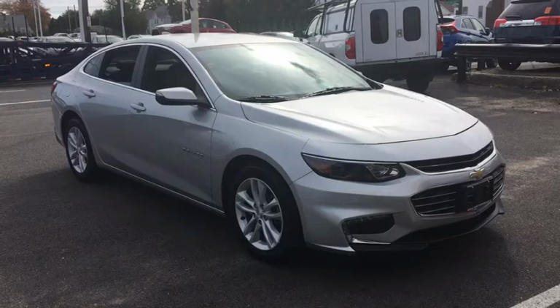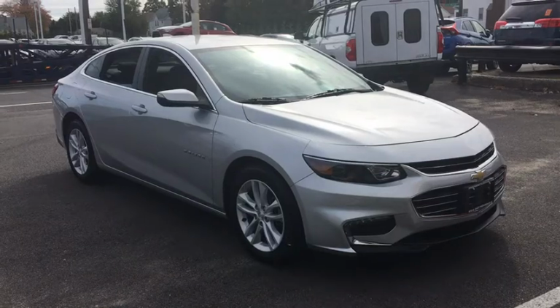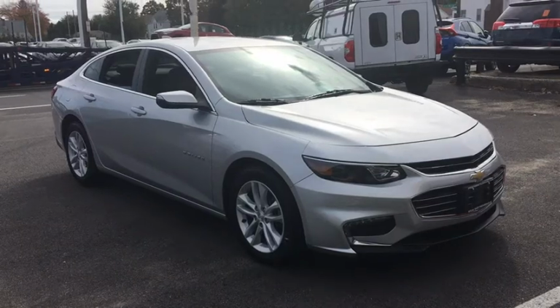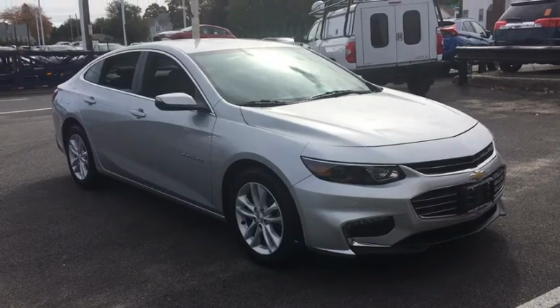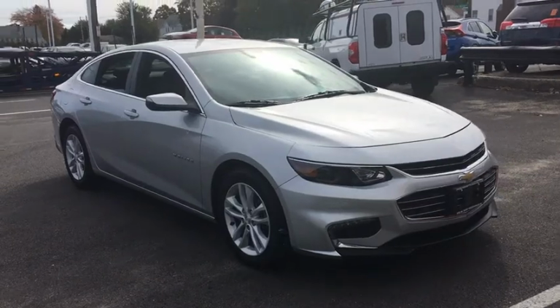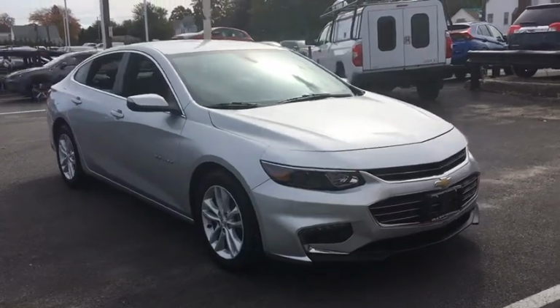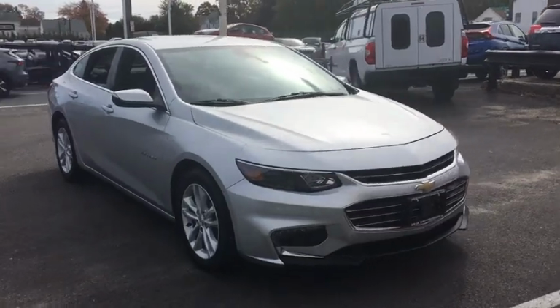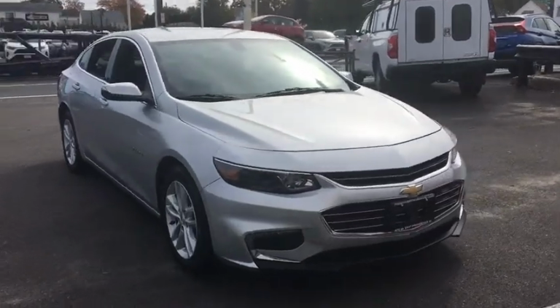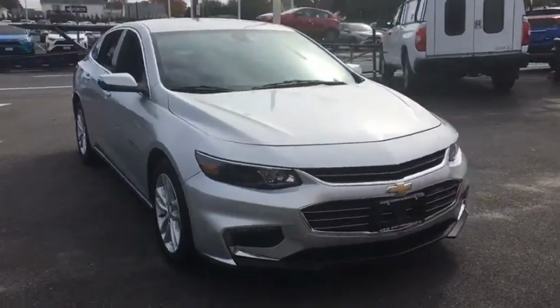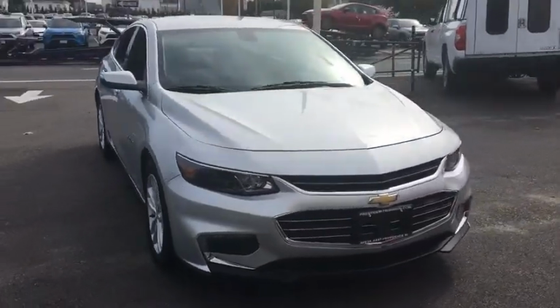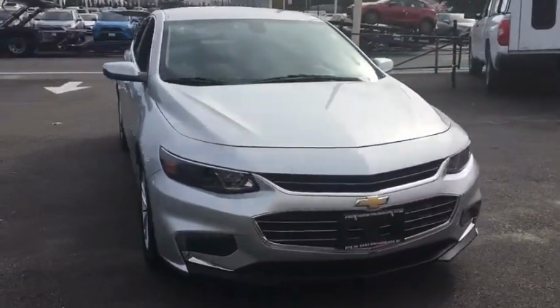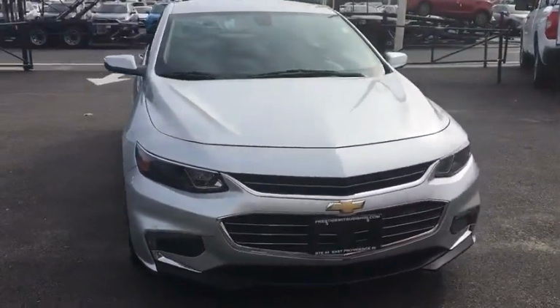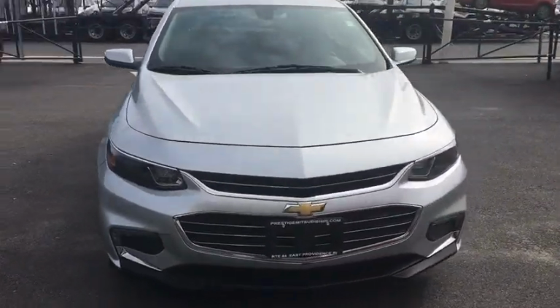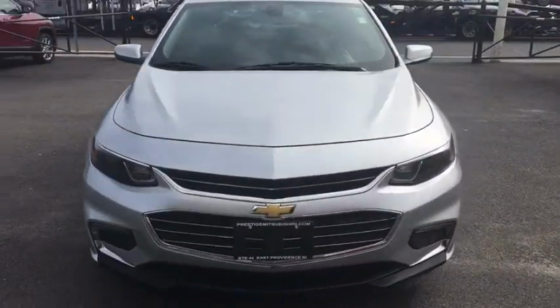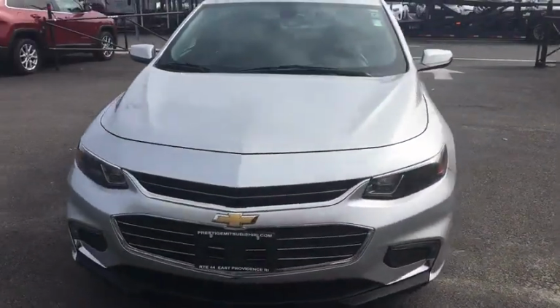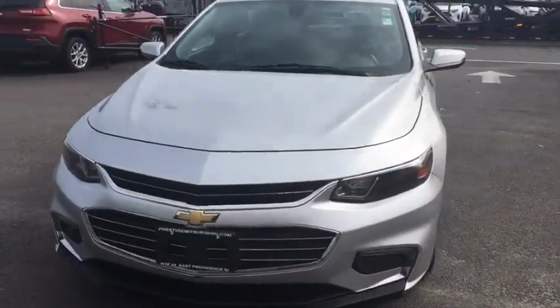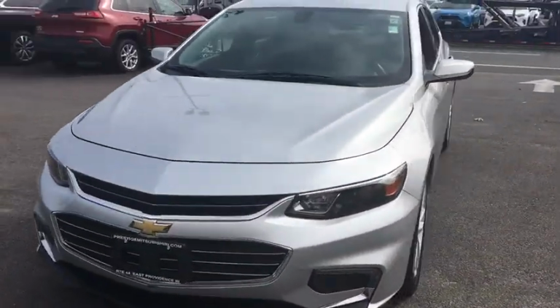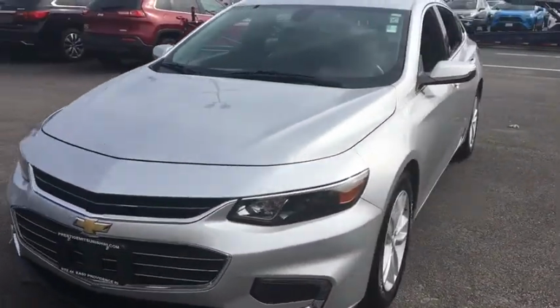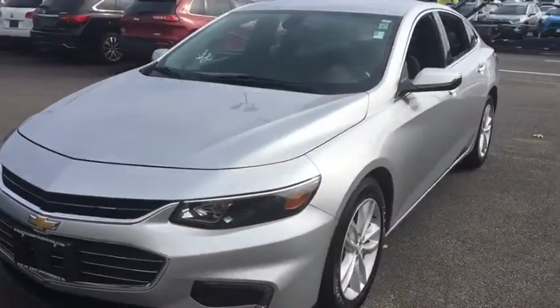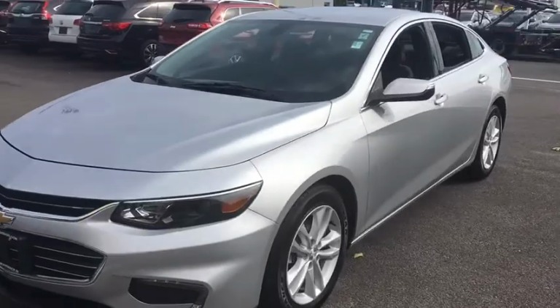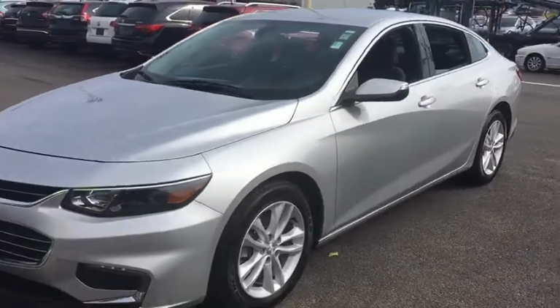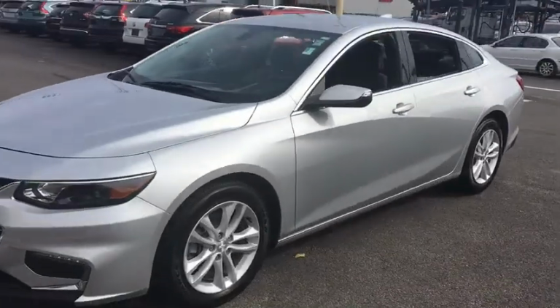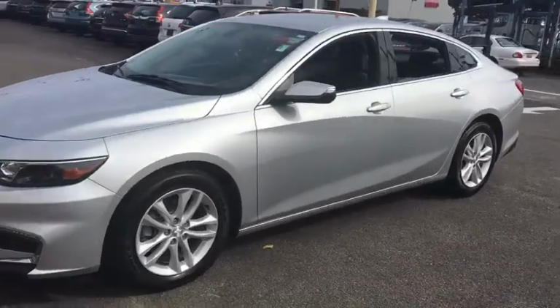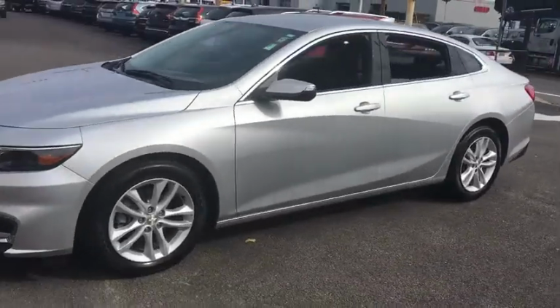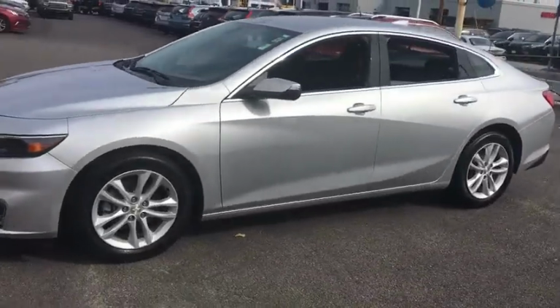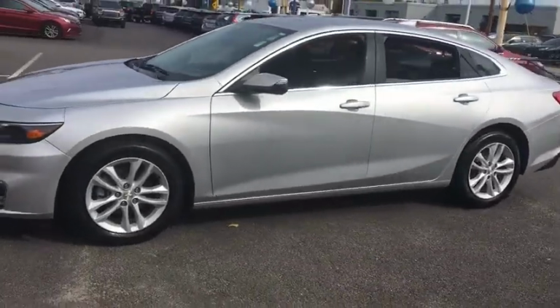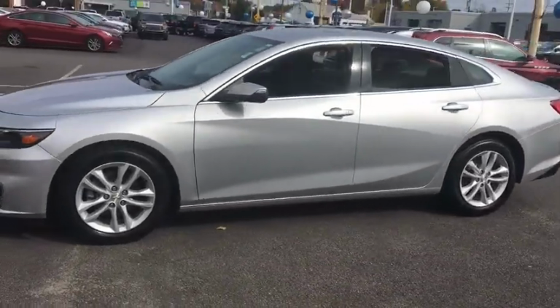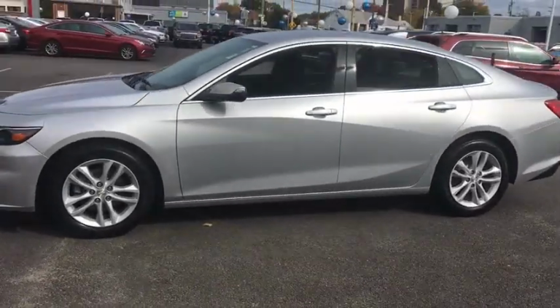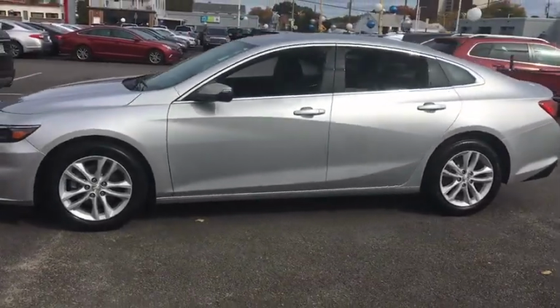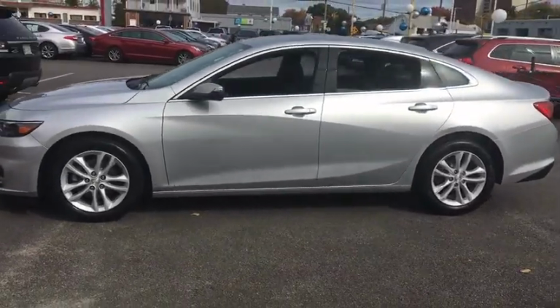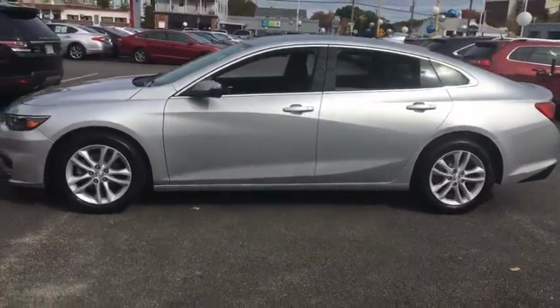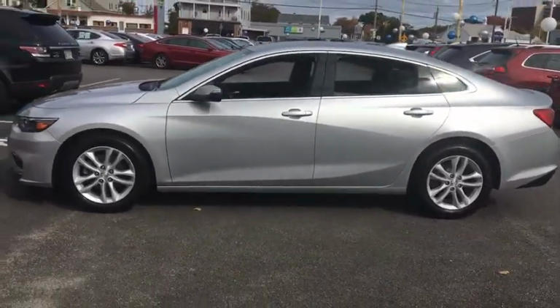Come test drive the 2016 Chevrolet Malibu, a combination of performance and fuel economy. The Malibu is a great commuting car.